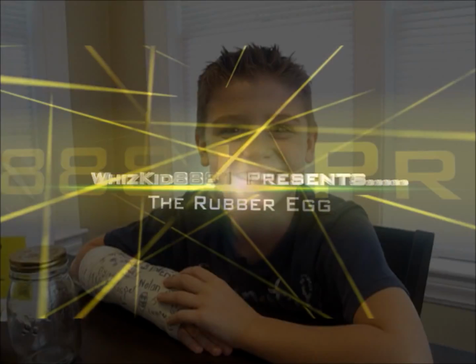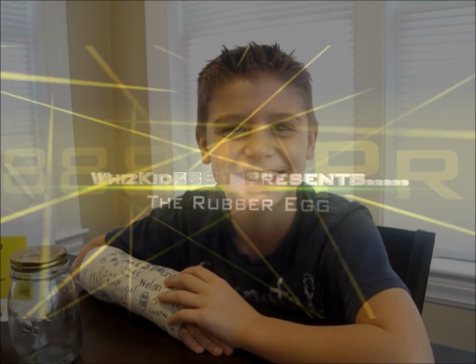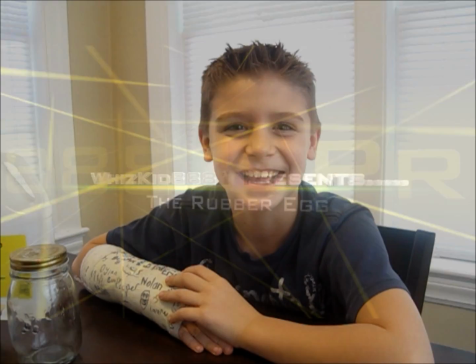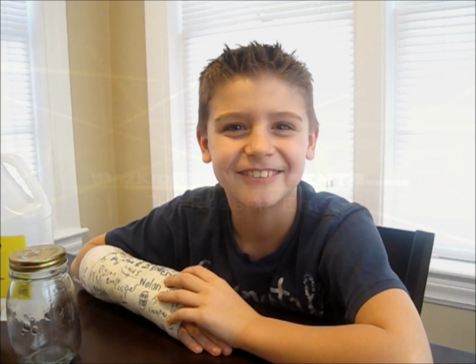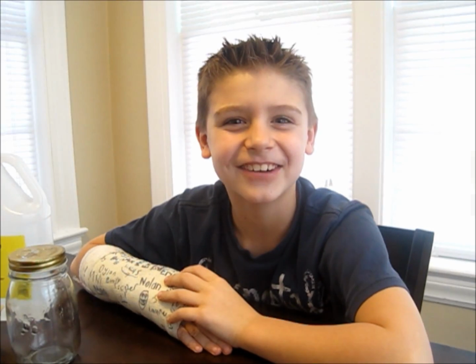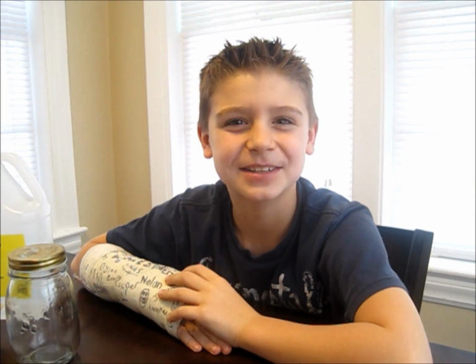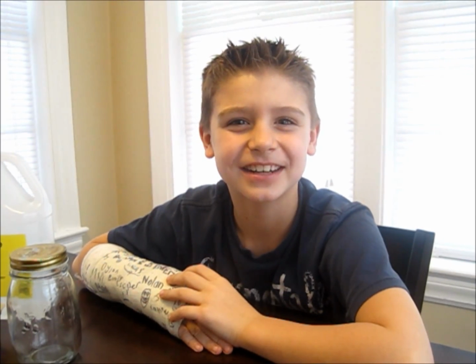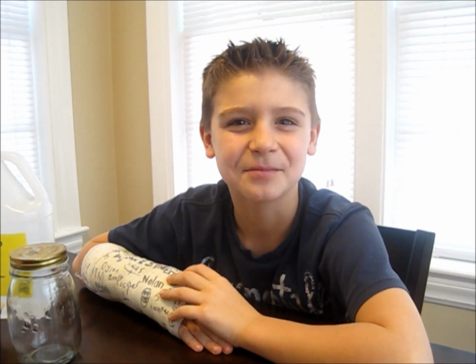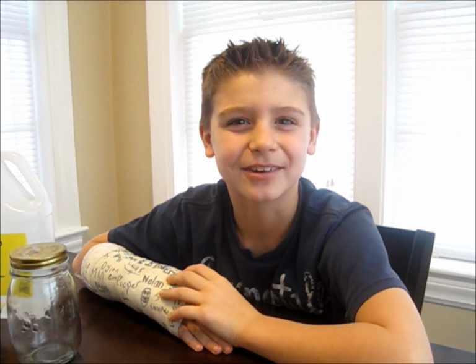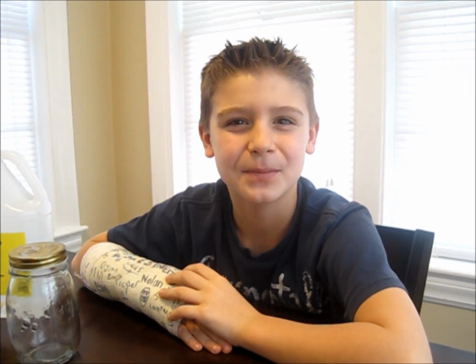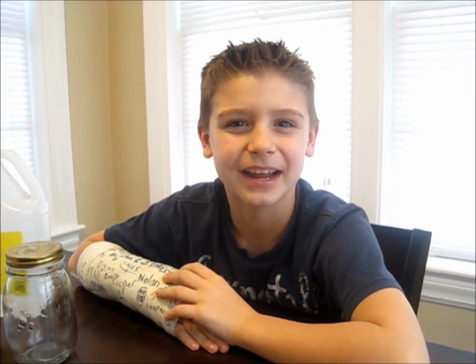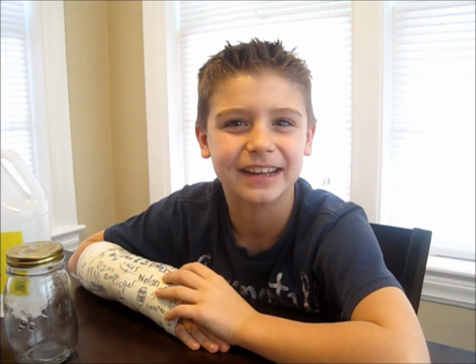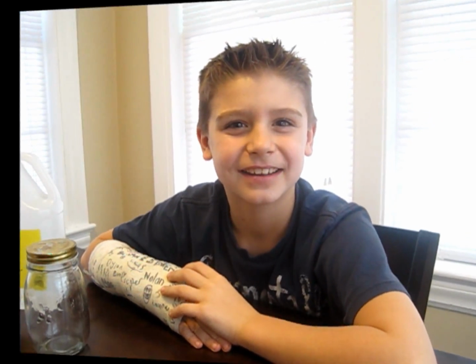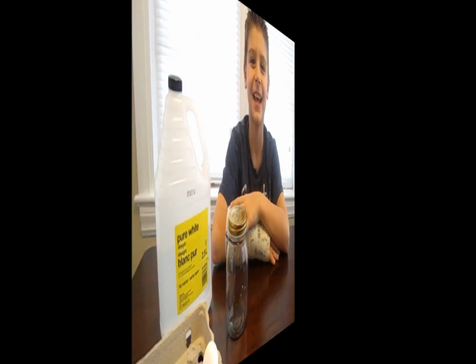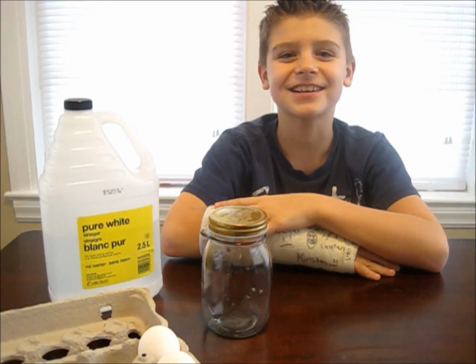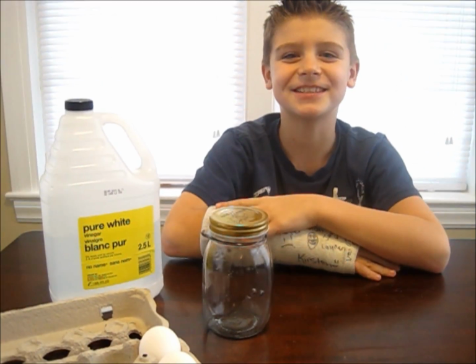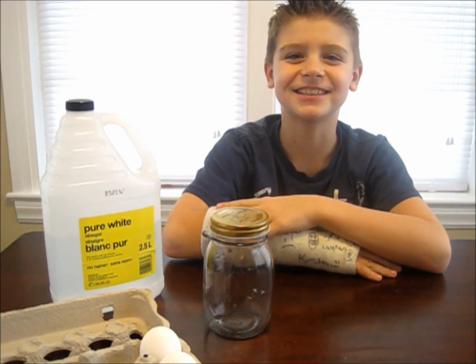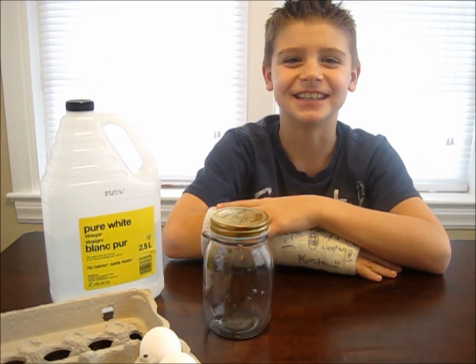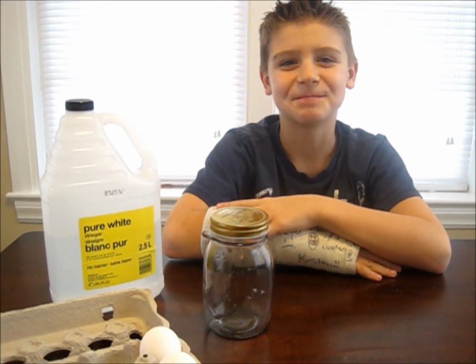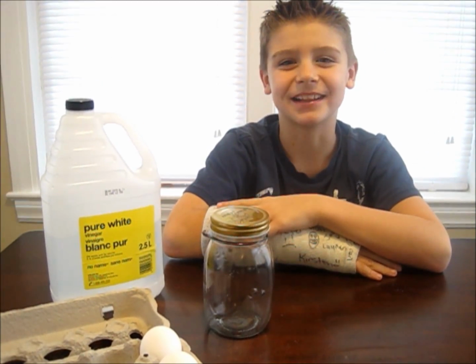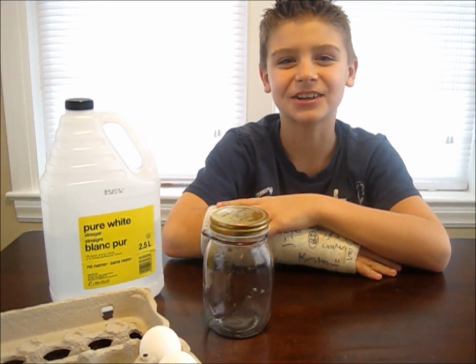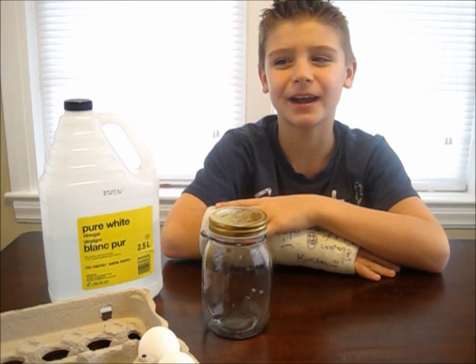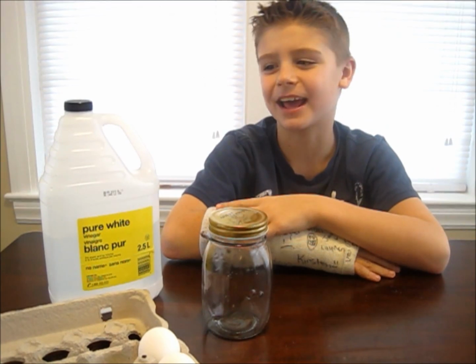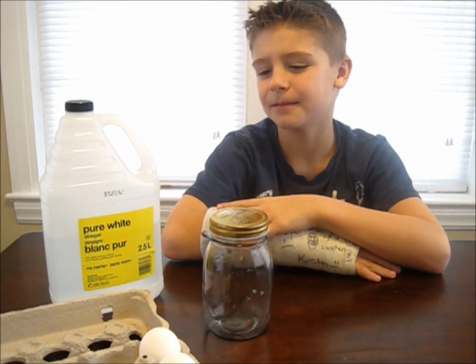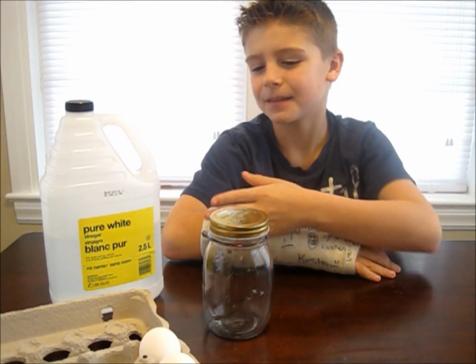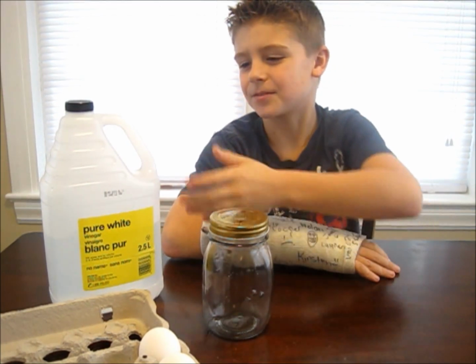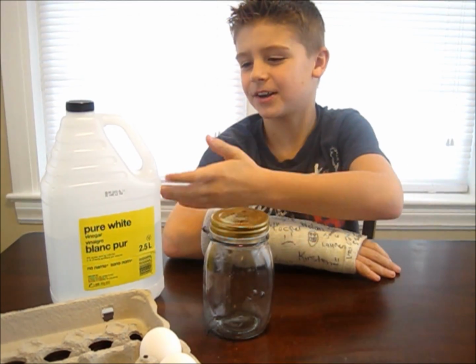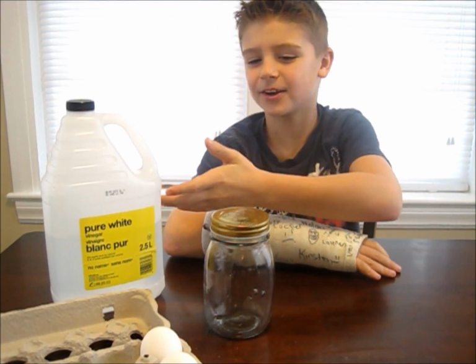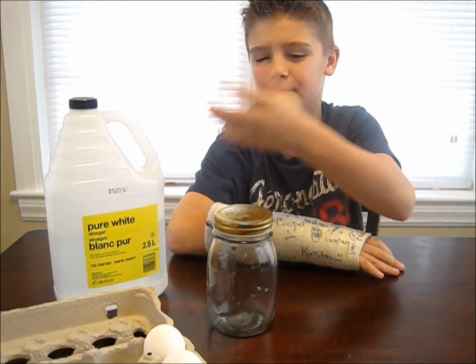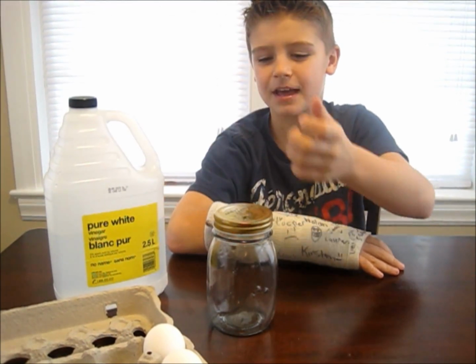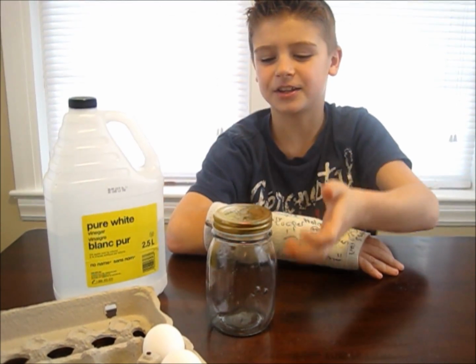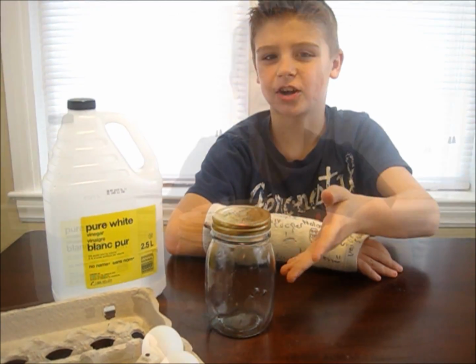Today we're going to learn how to make a rubber egg. Here's what you'll need: a large white egg, some vinegar, and a jar.